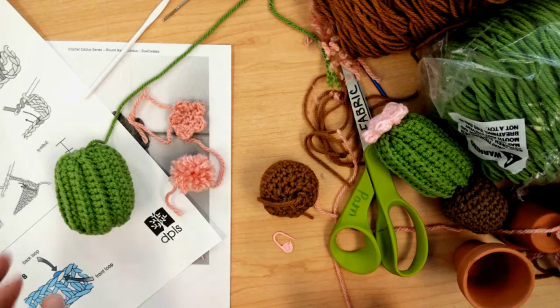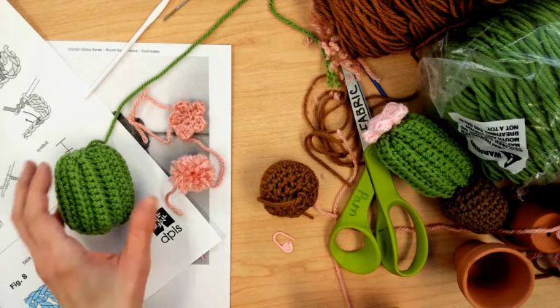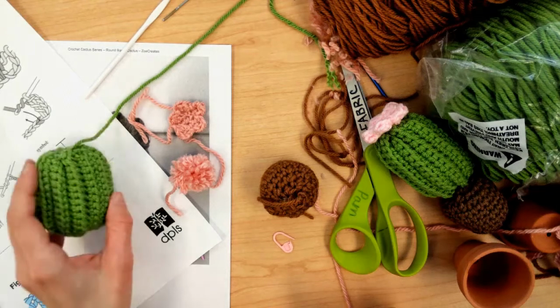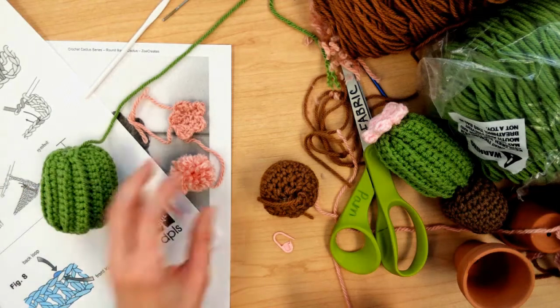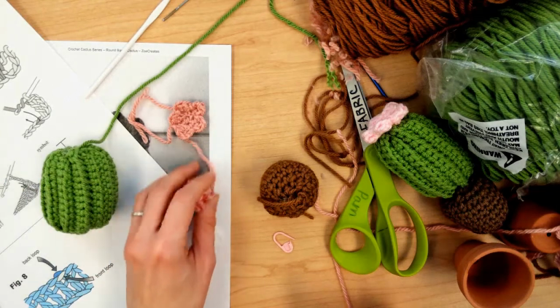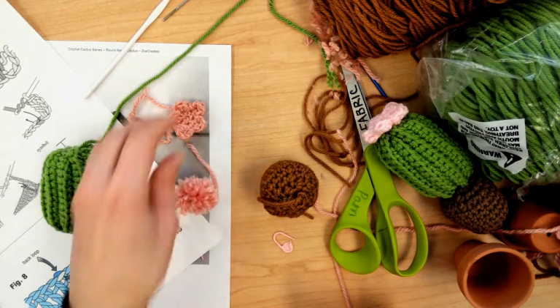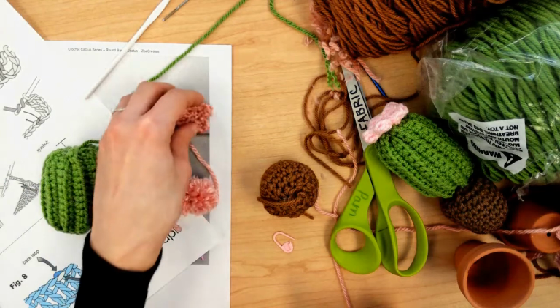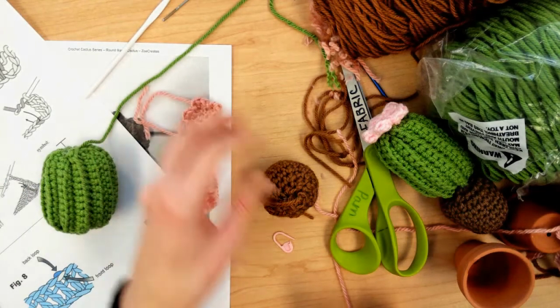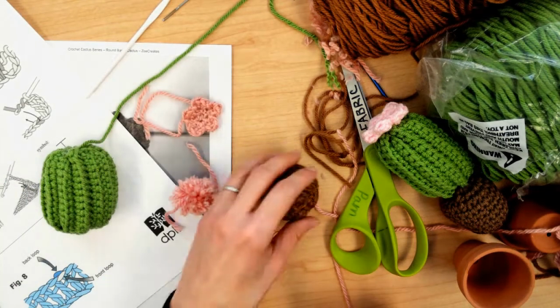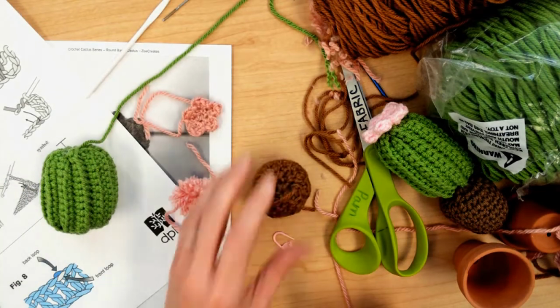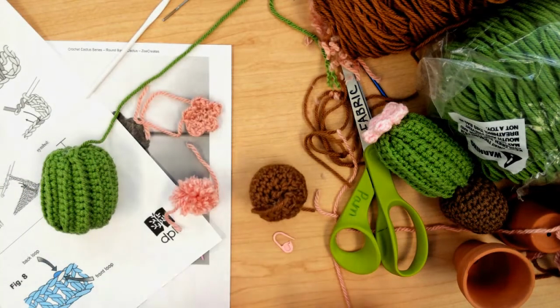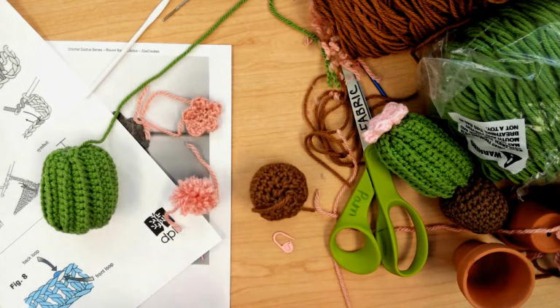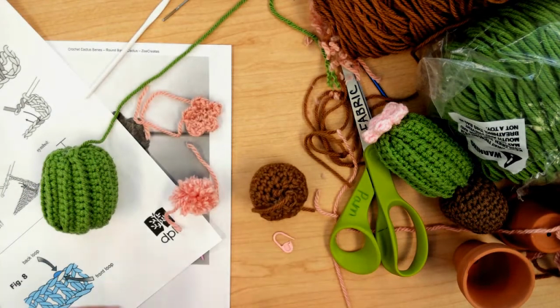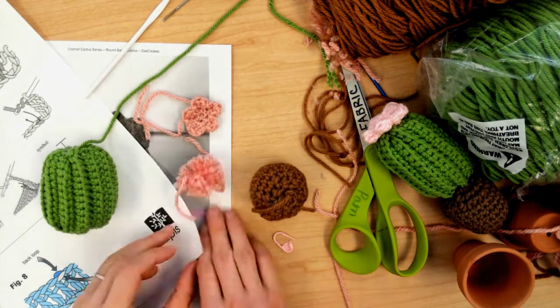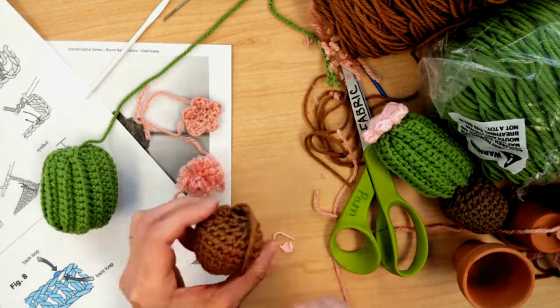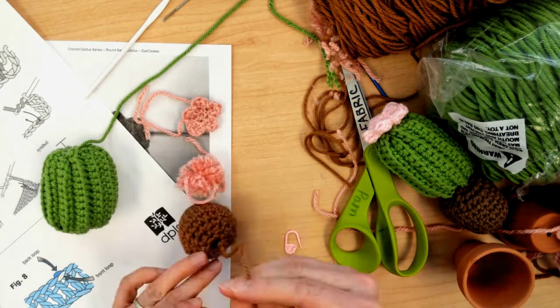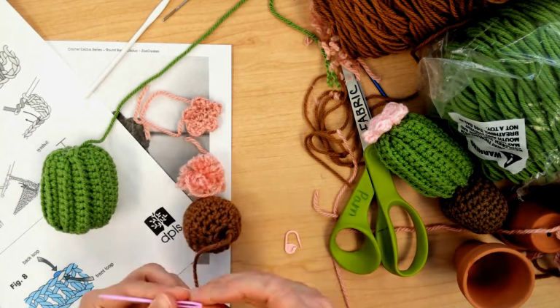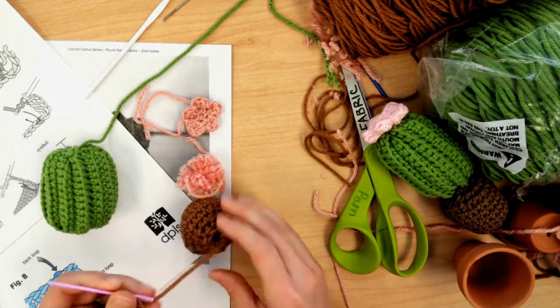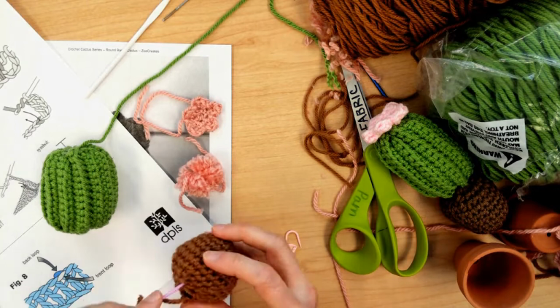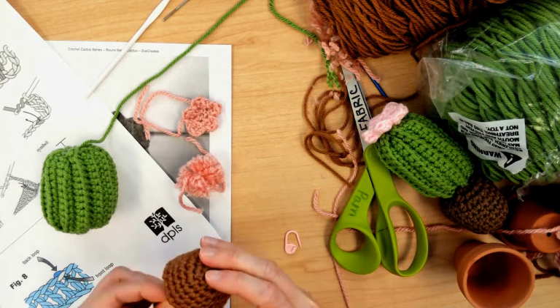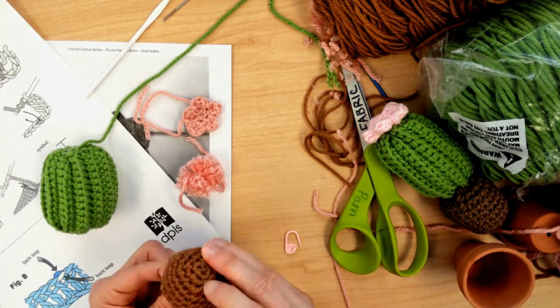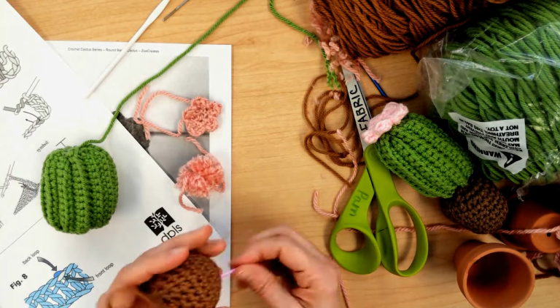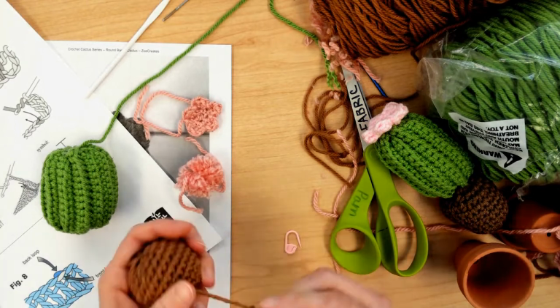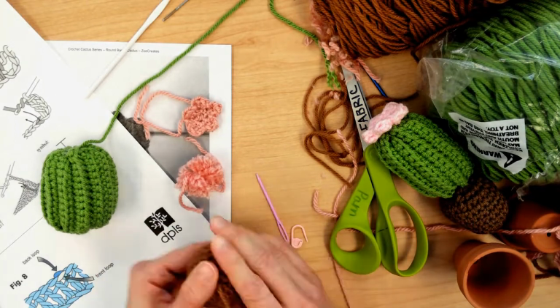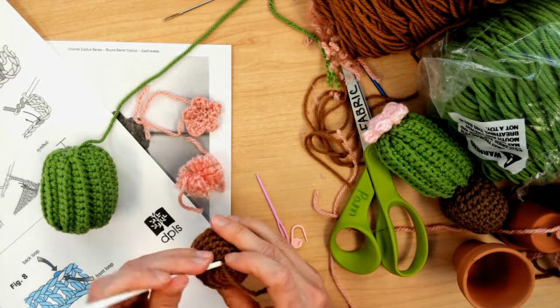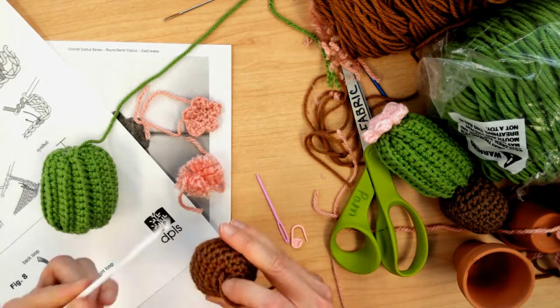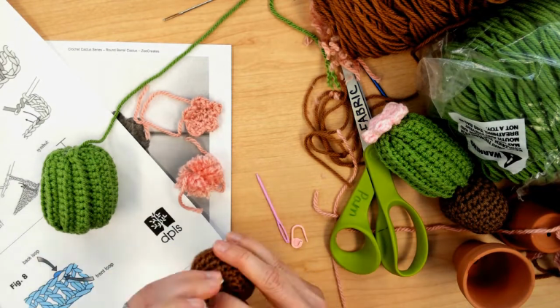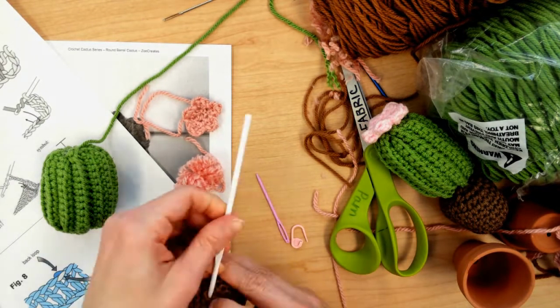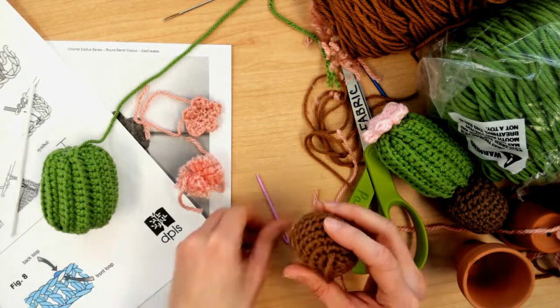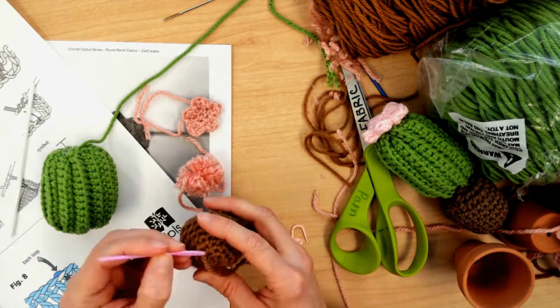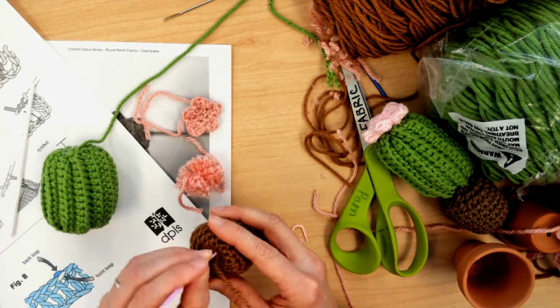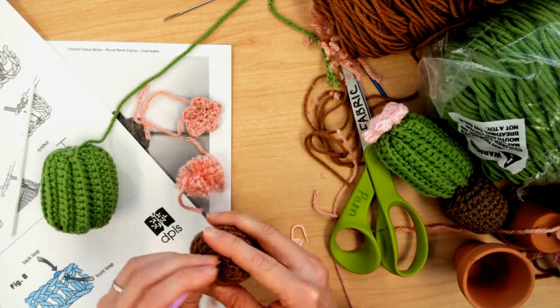Now it is time to assemble all of our parts together. I started by weaving in the extra tail that was on the soil portion of the cactus.